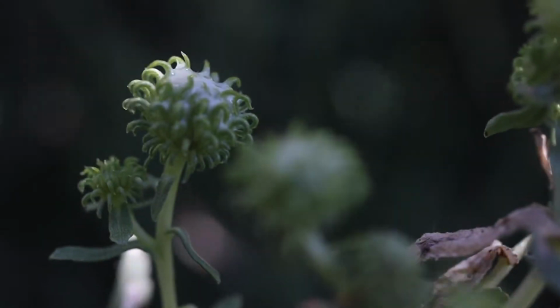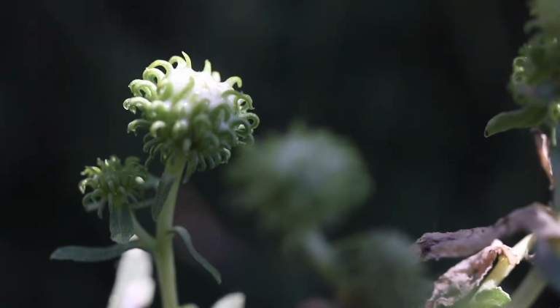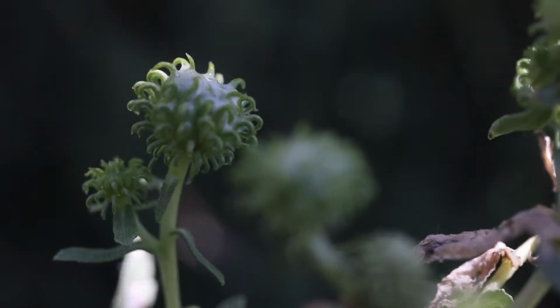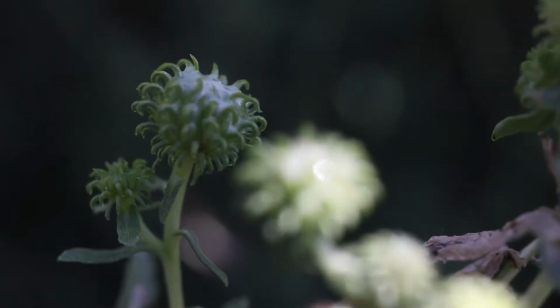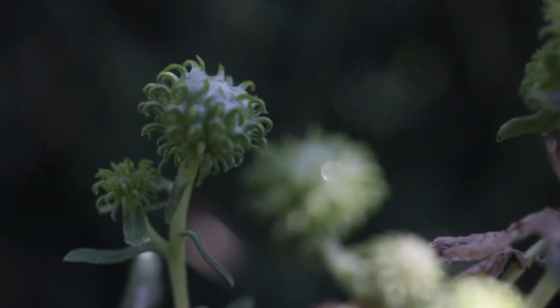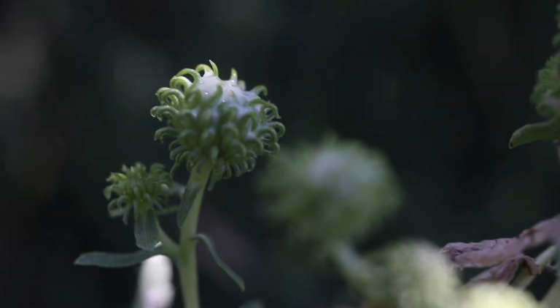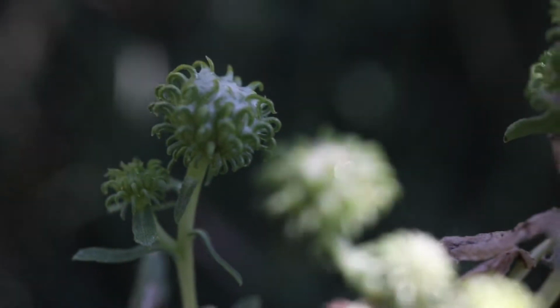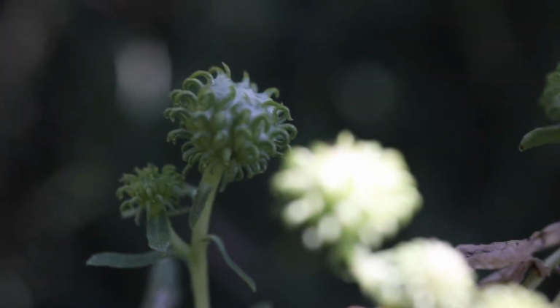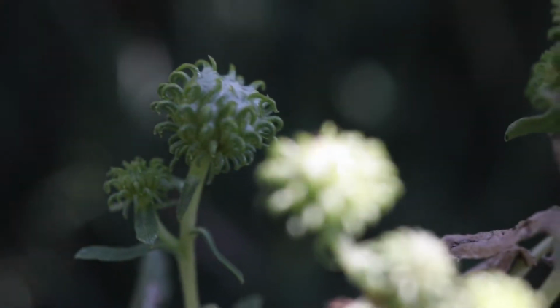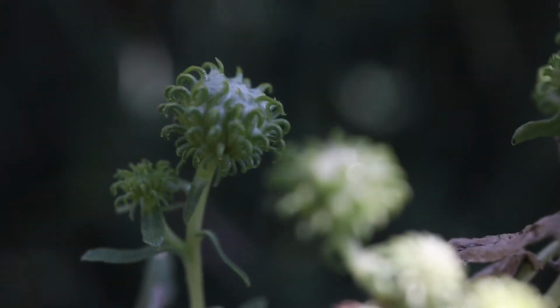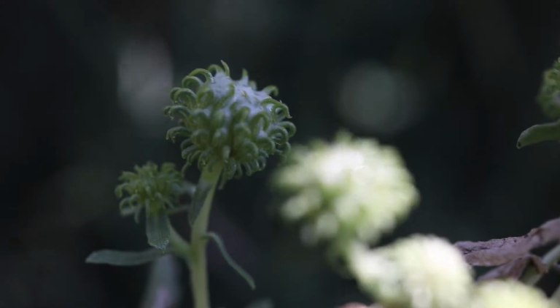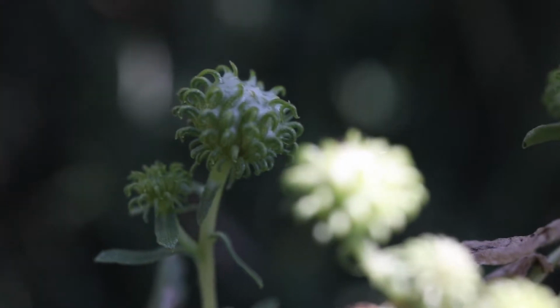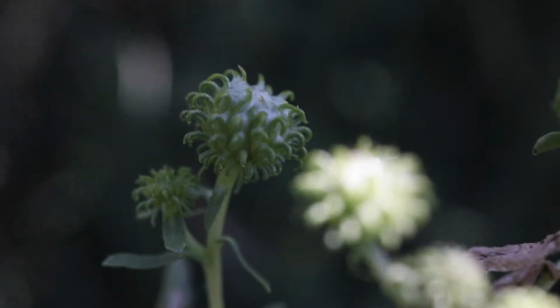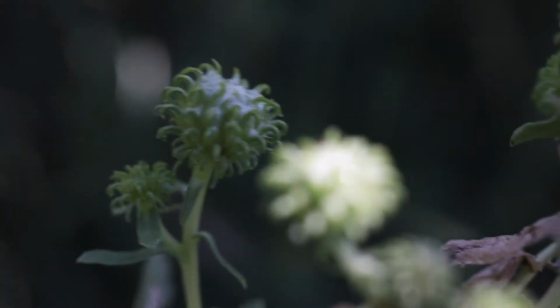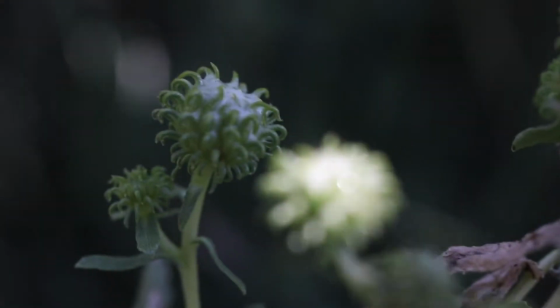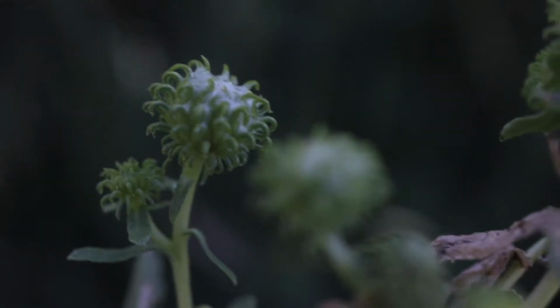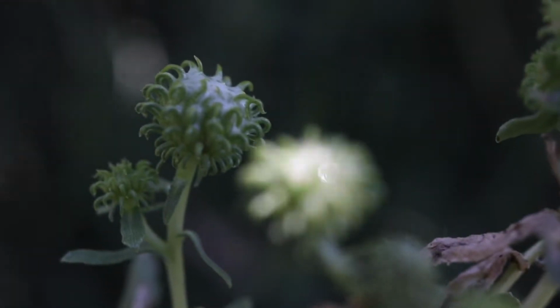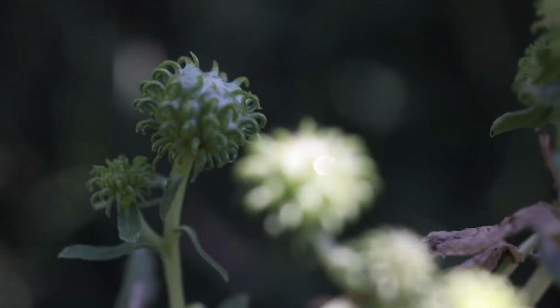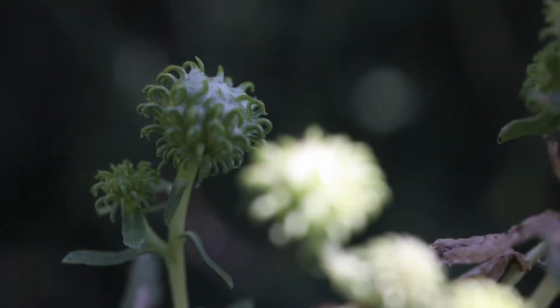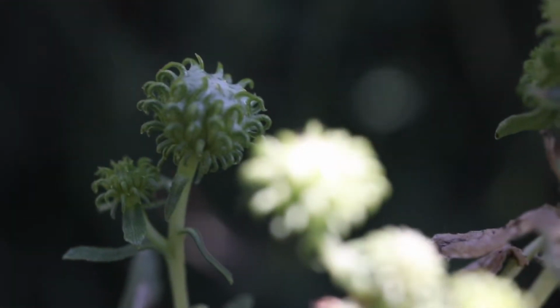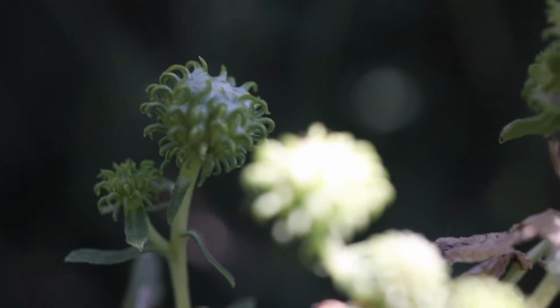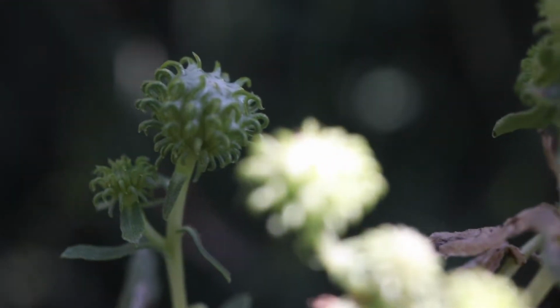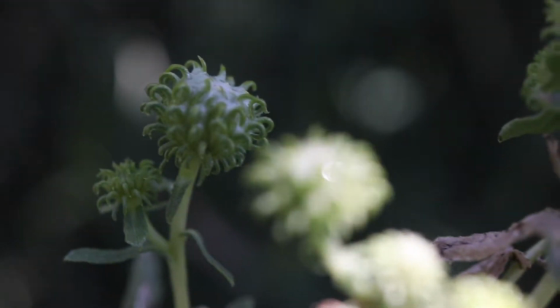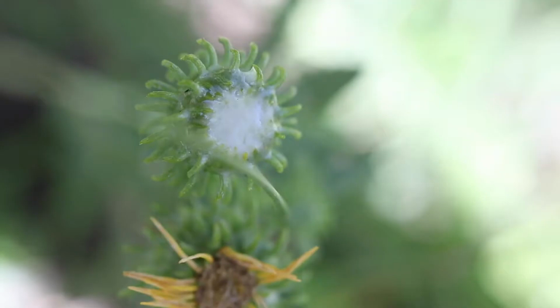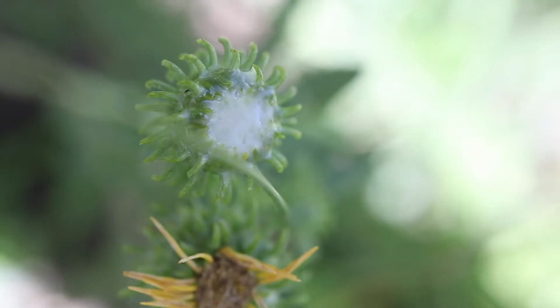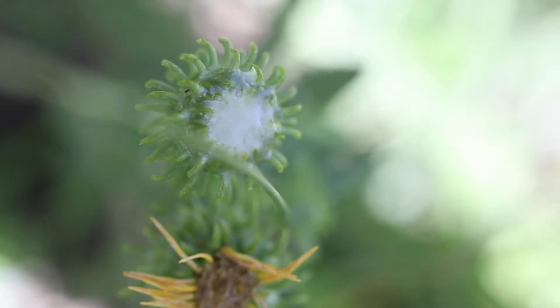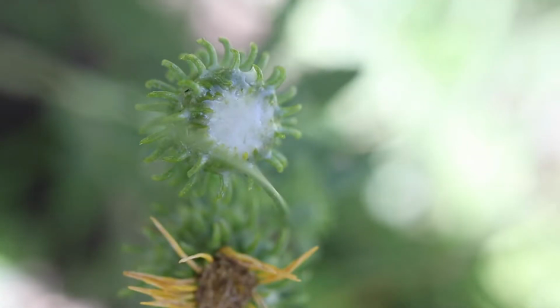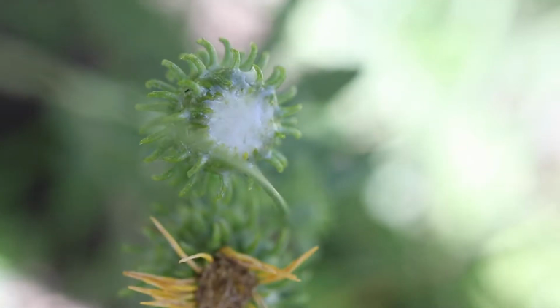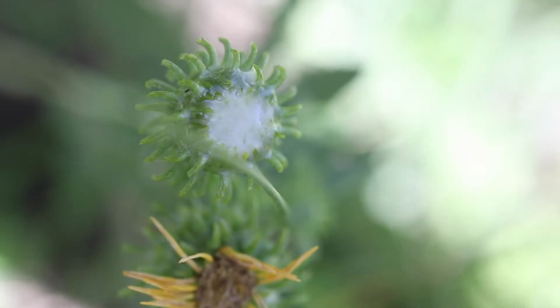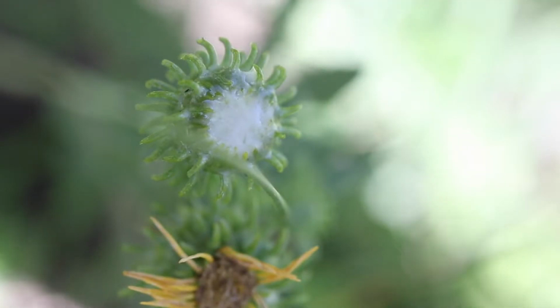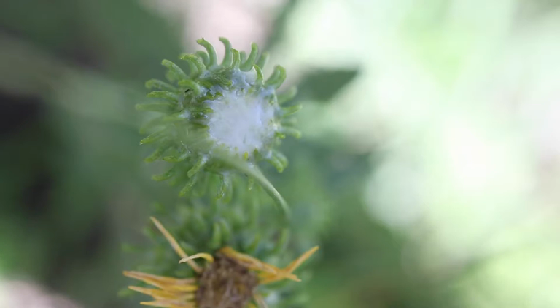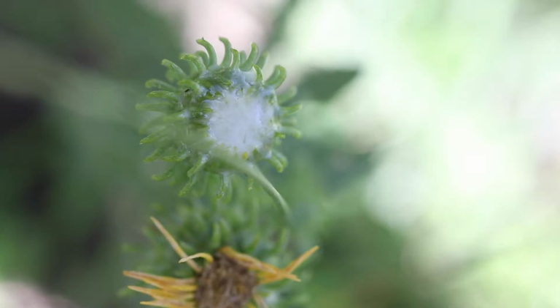The plant grows off of a taproot and only reproduces via seed. In case it wasn't obvious, this plant is pretty sticky.